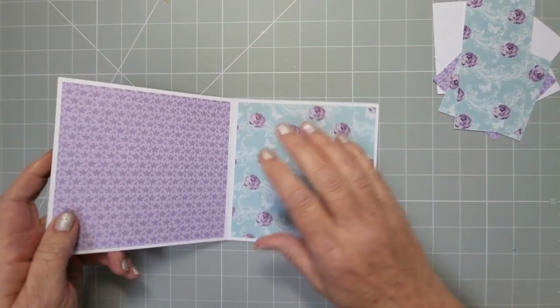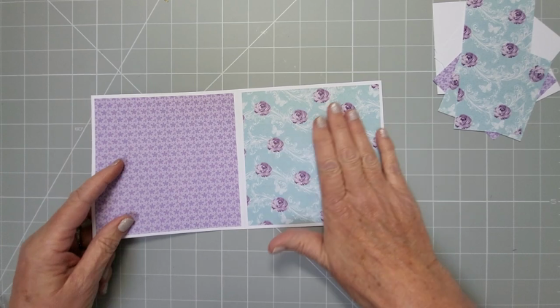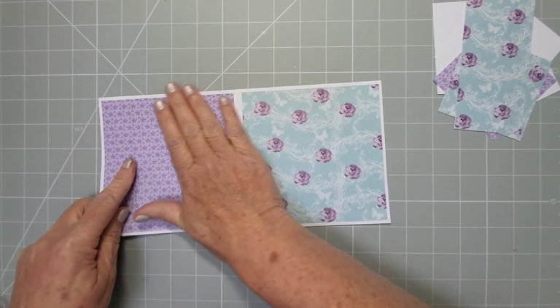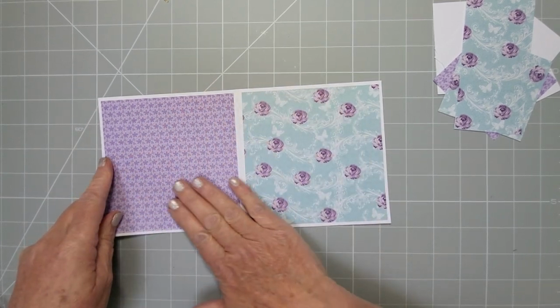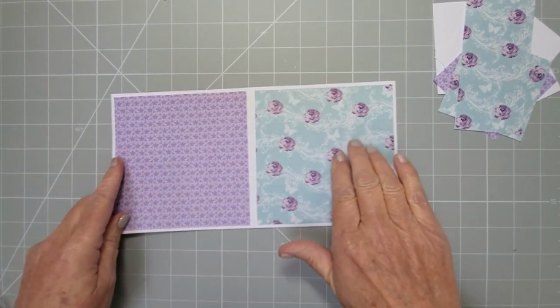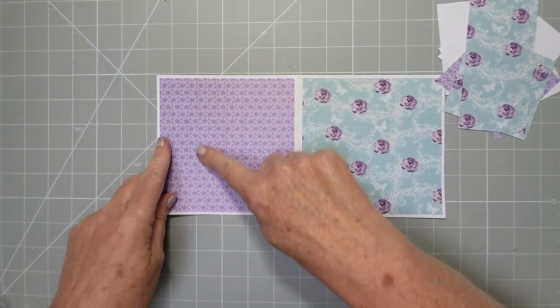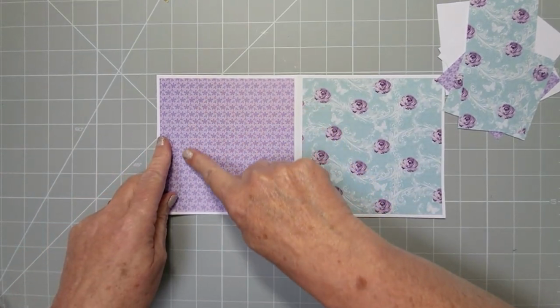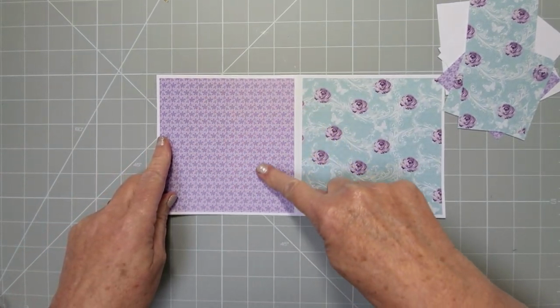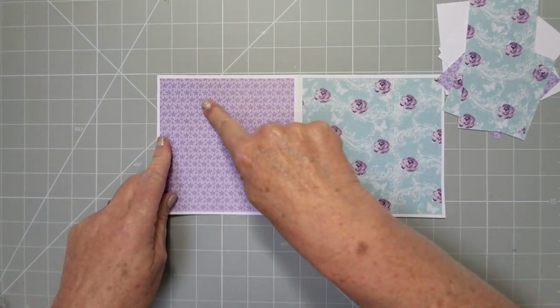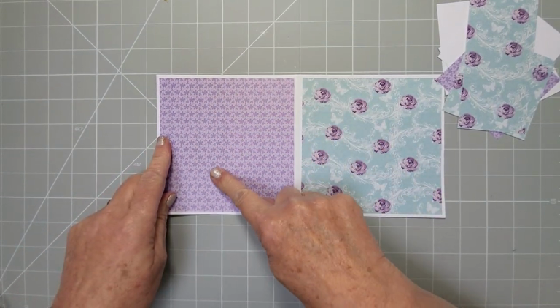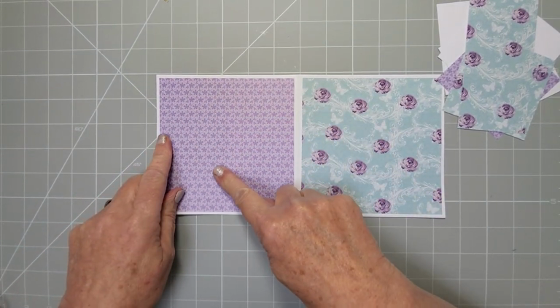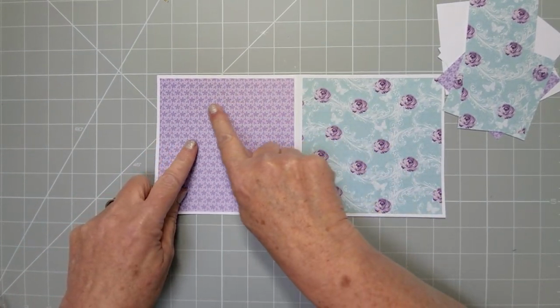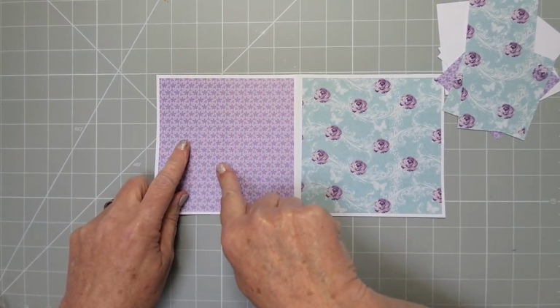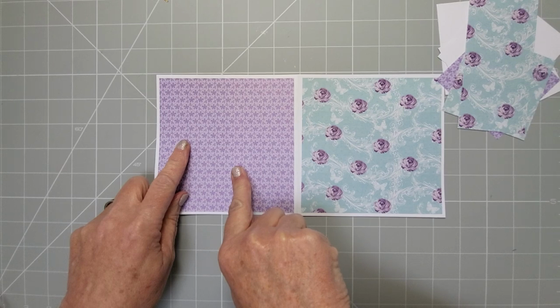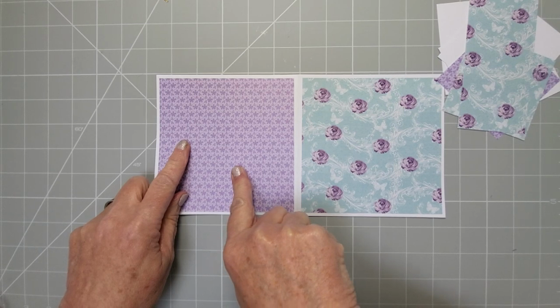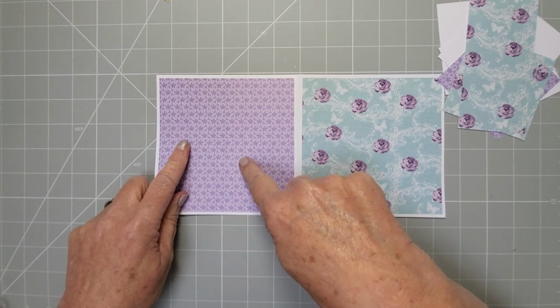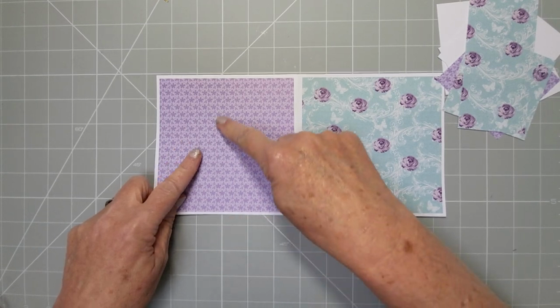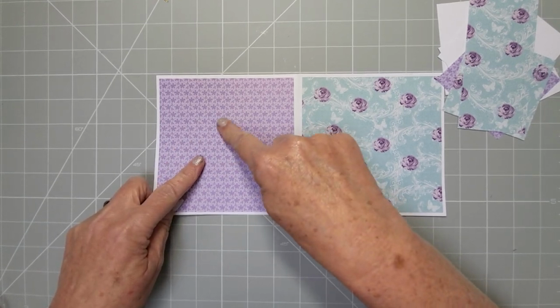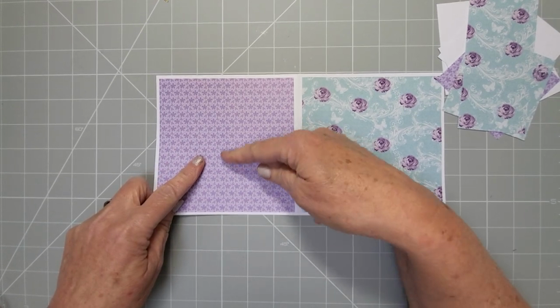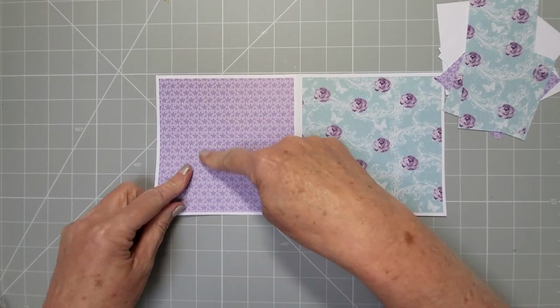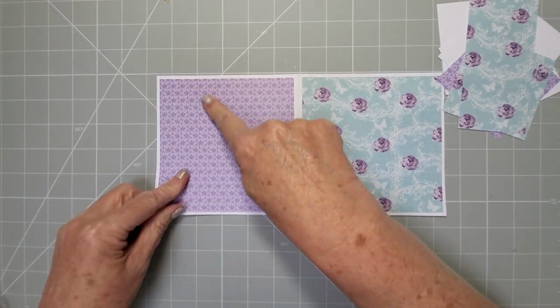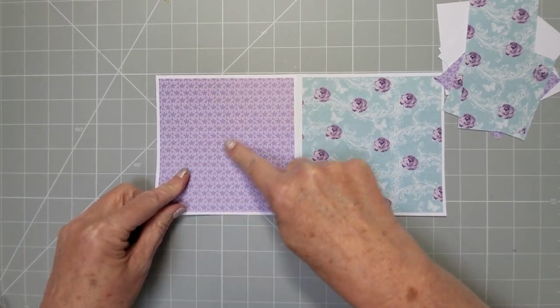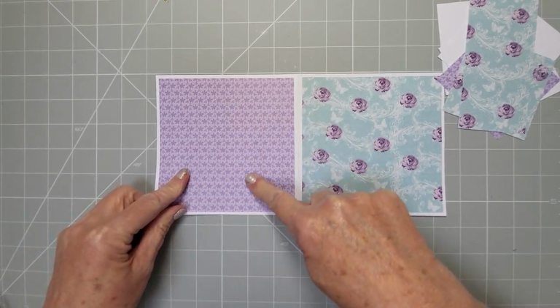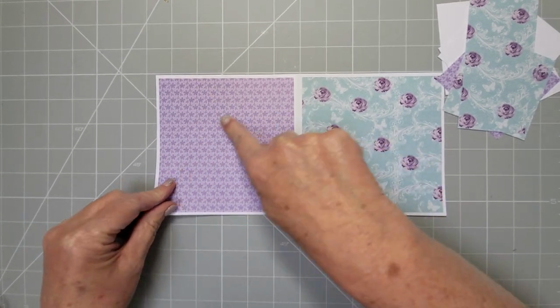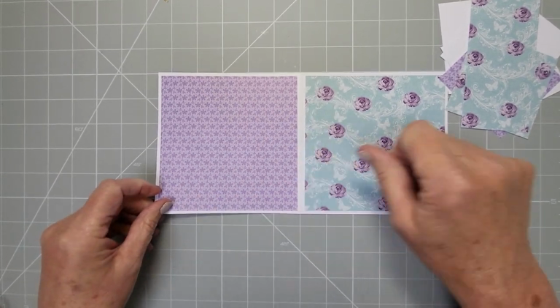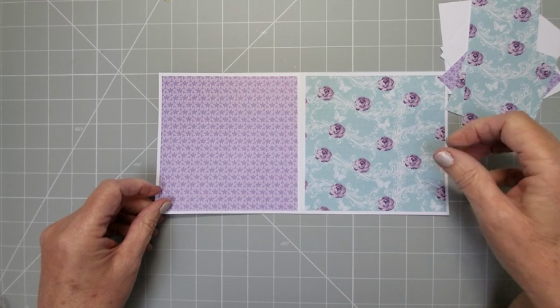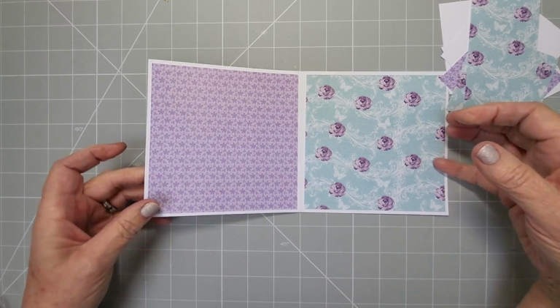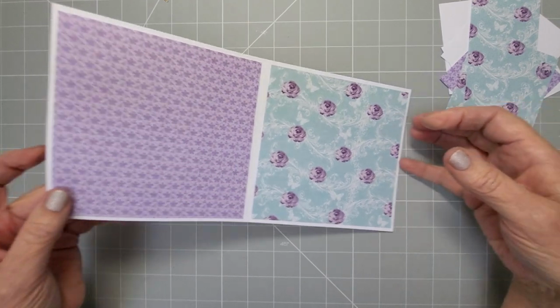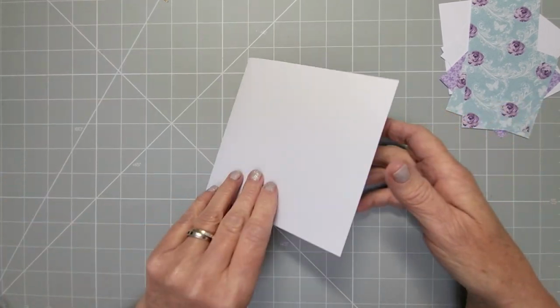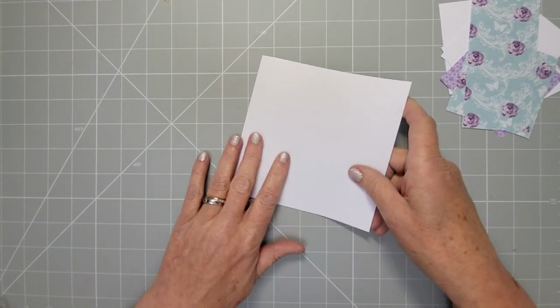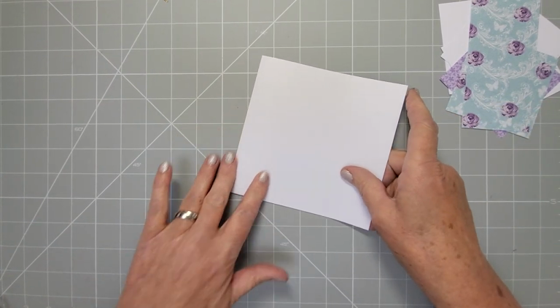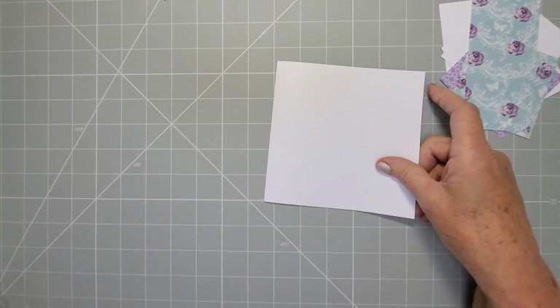I've stuck everything down, but you do need to add glue to the center area because you're going to be cutting that, and what will happen is that little bit won't be adhered. So make sure your glue is spread all across the middle as well. We'll start with the cutting method first.